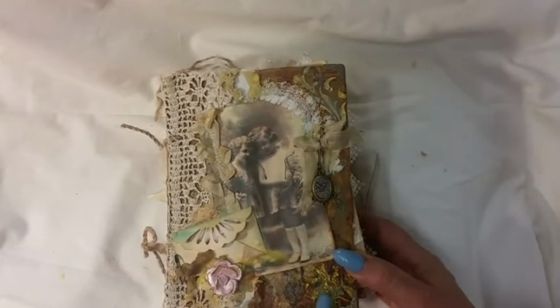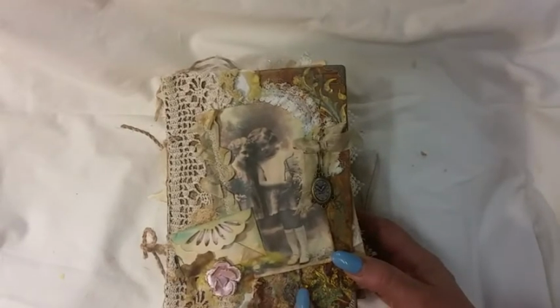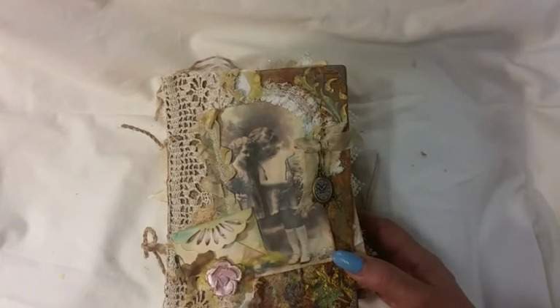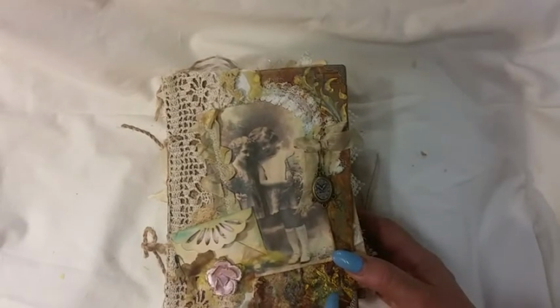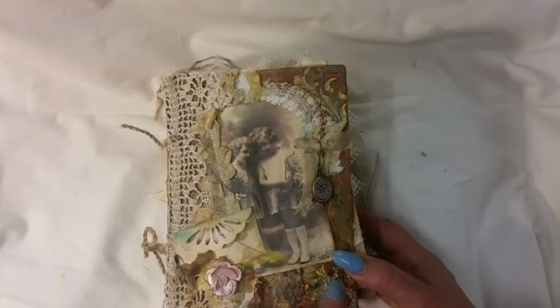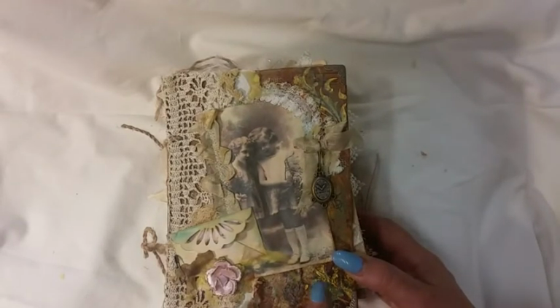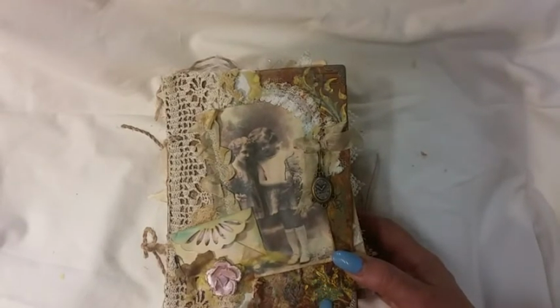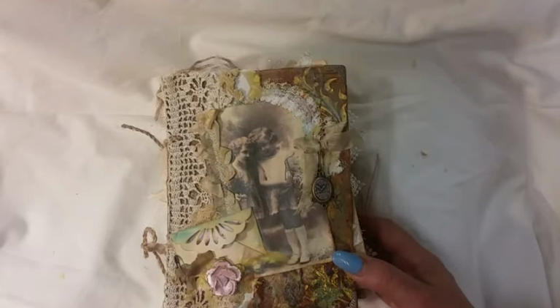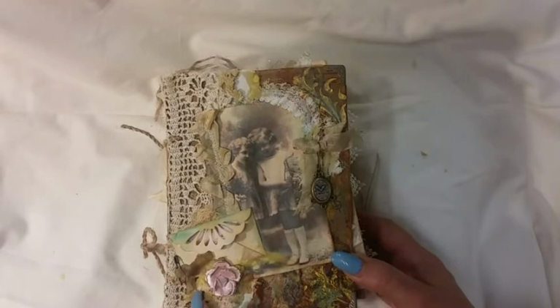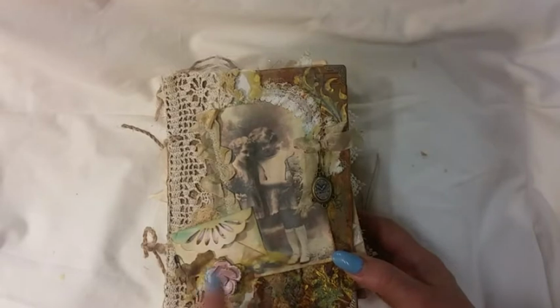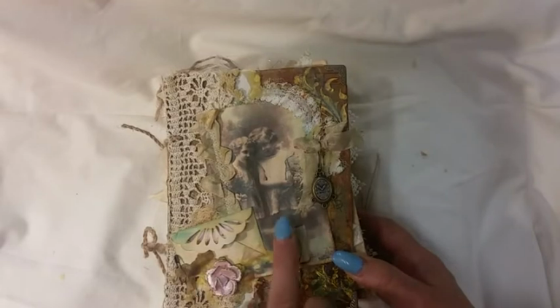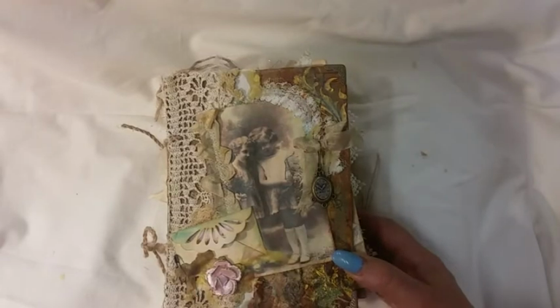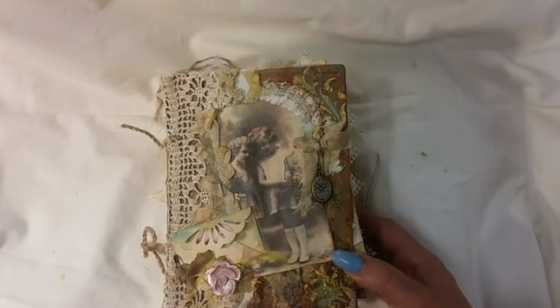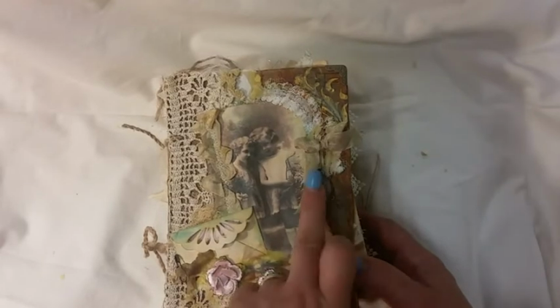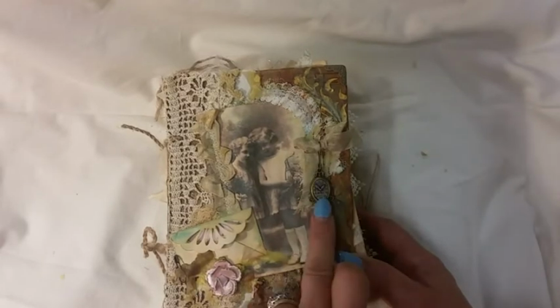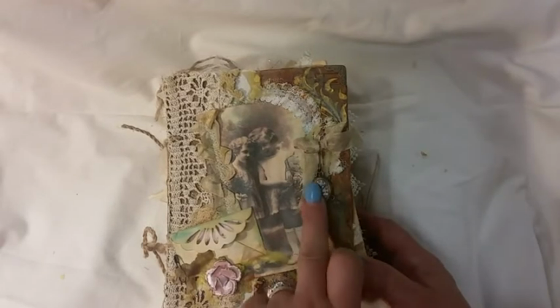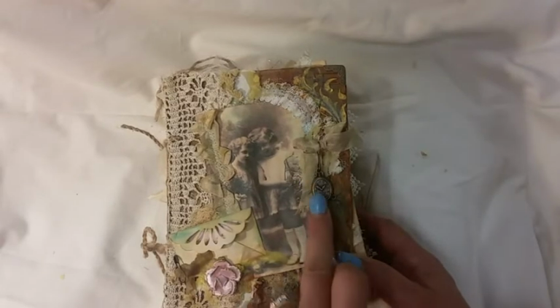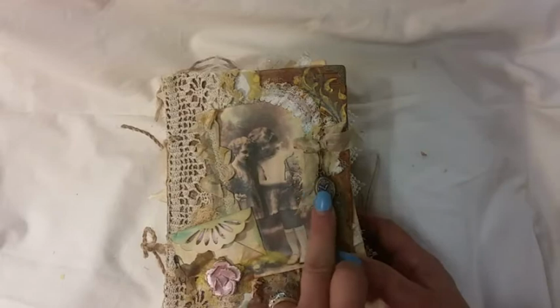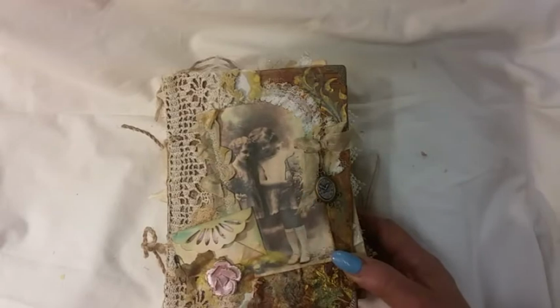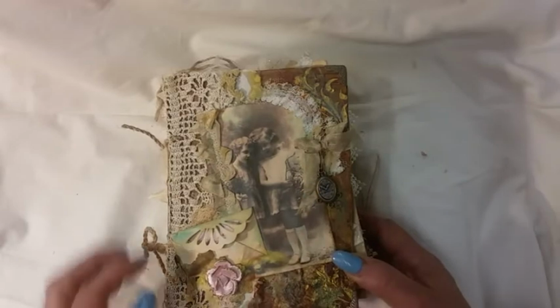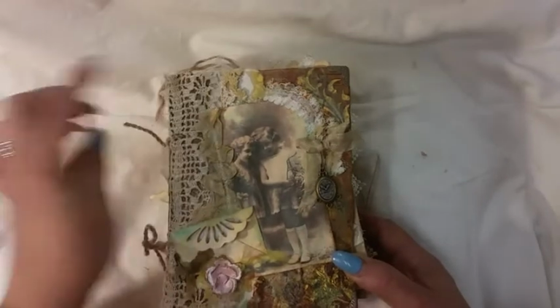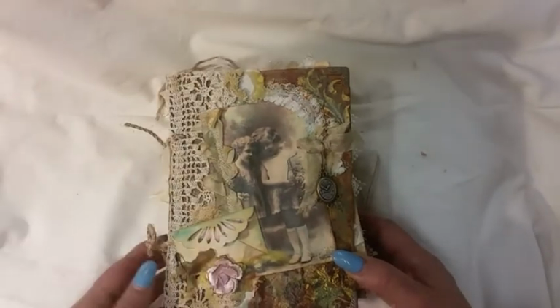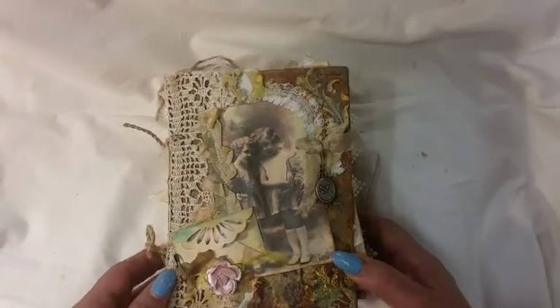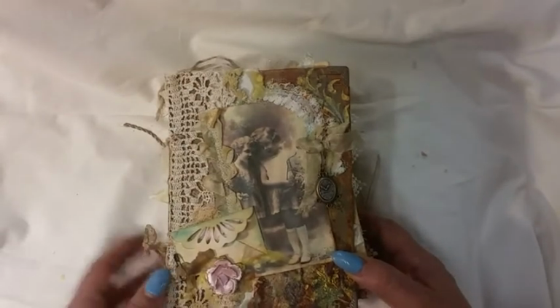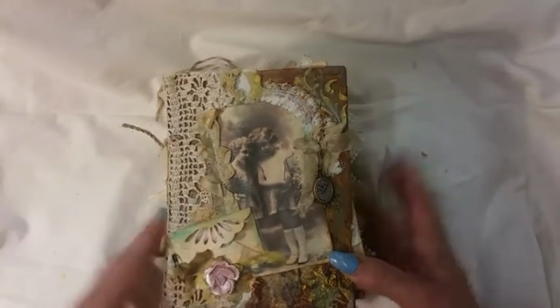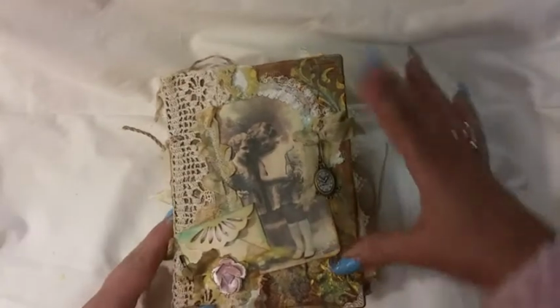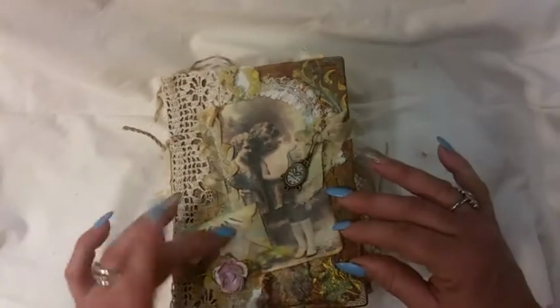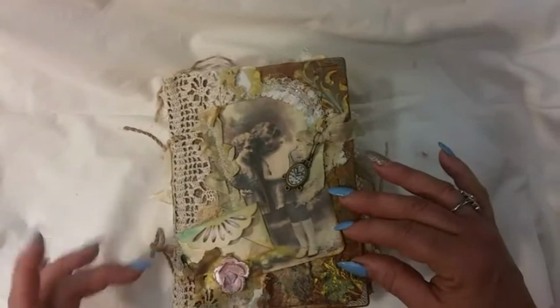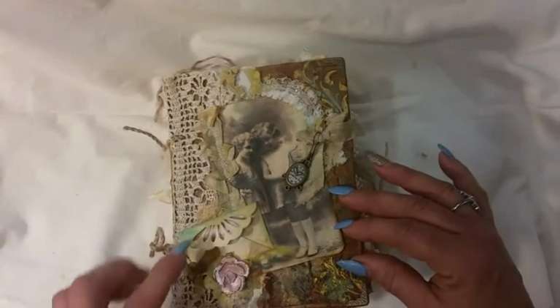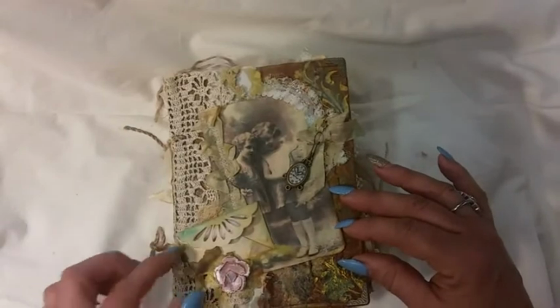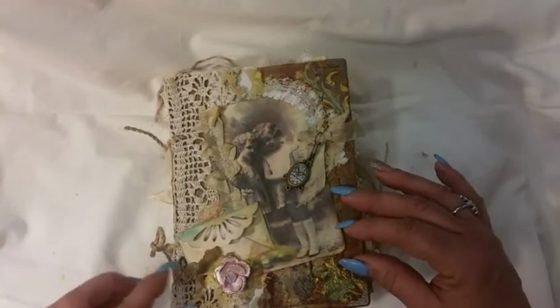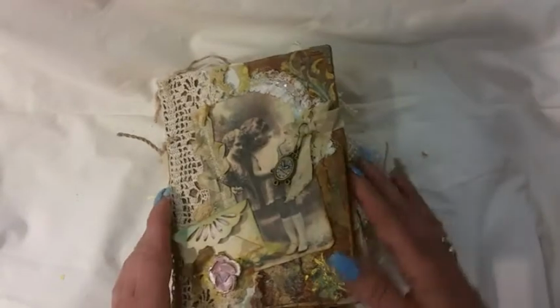On the cover is stenciling with some Maya Gold, a lot of beeswax, a picture from Pinterest, a little clock — an old-fashioned clock charm — vintage lace corners, a Cricket cut-out, and some clips.